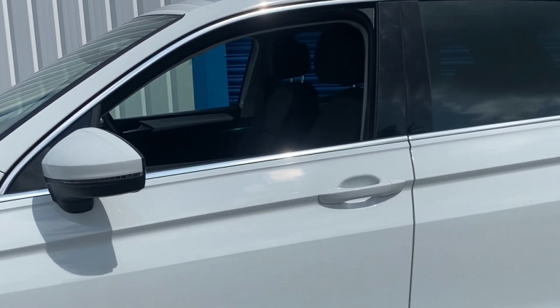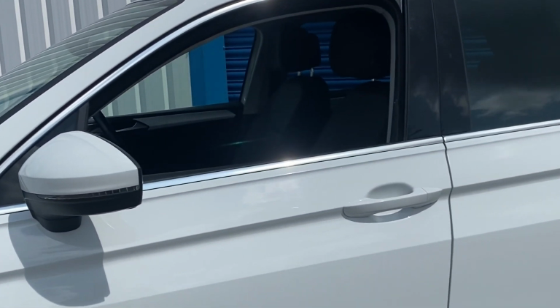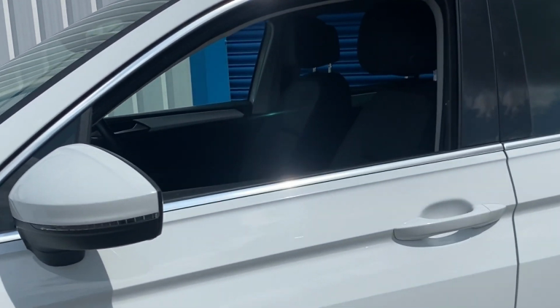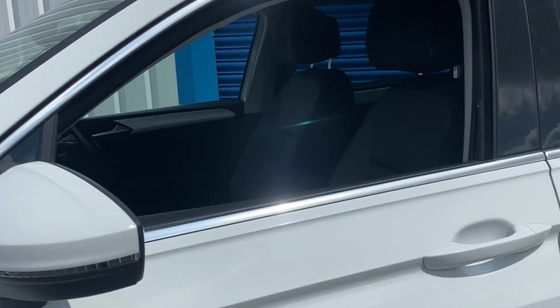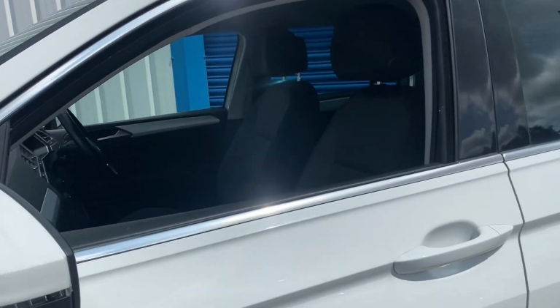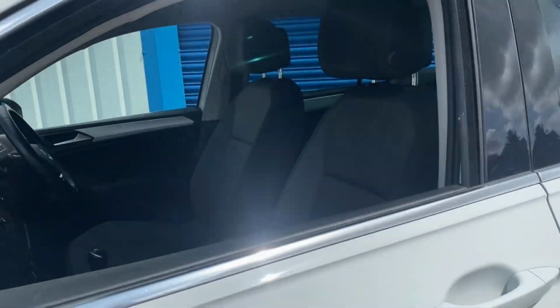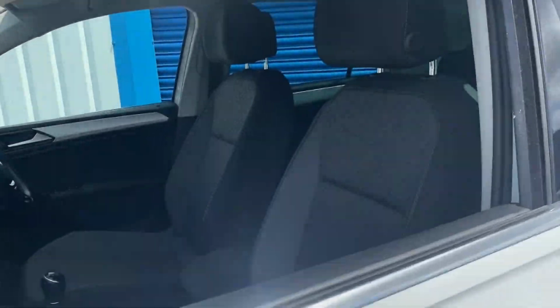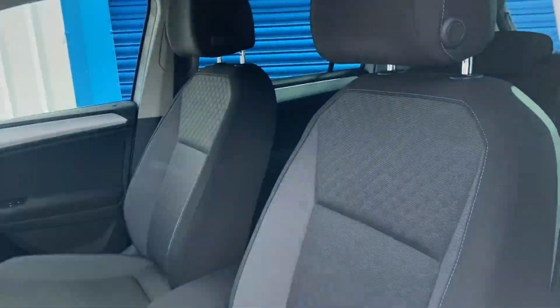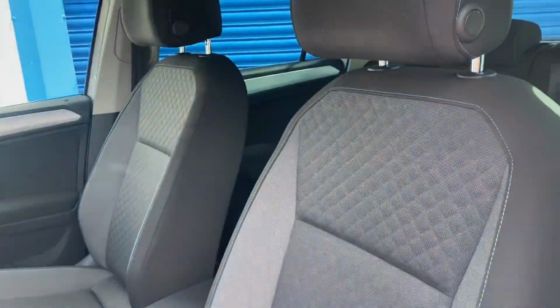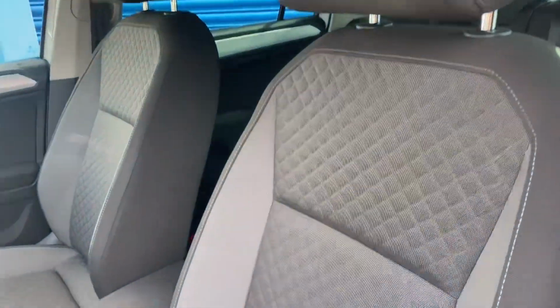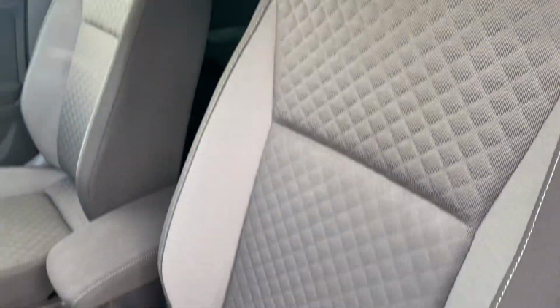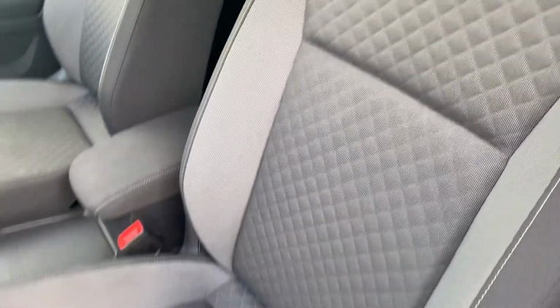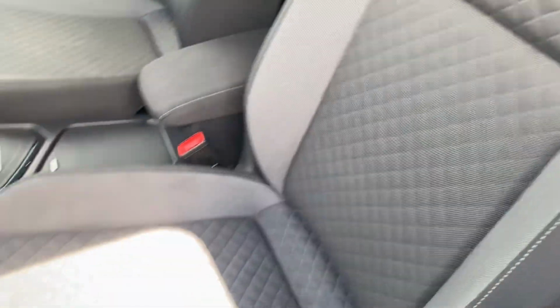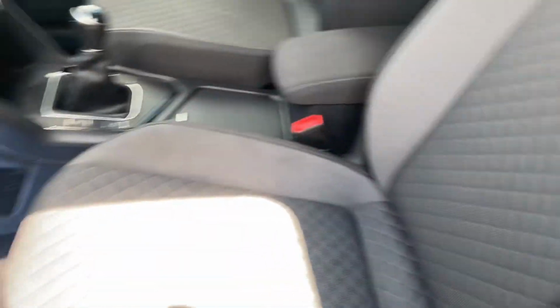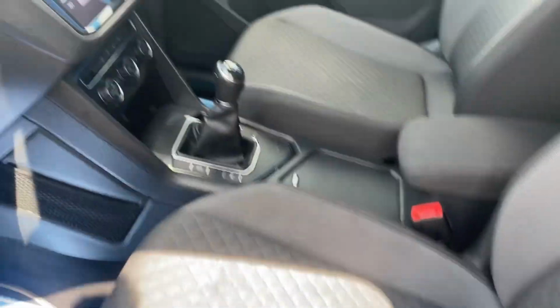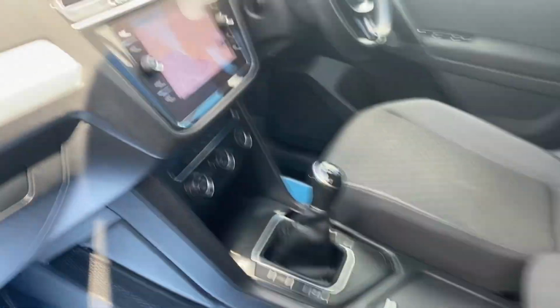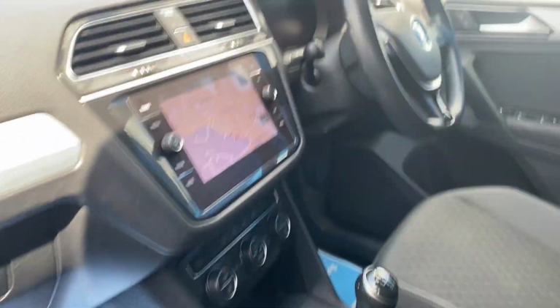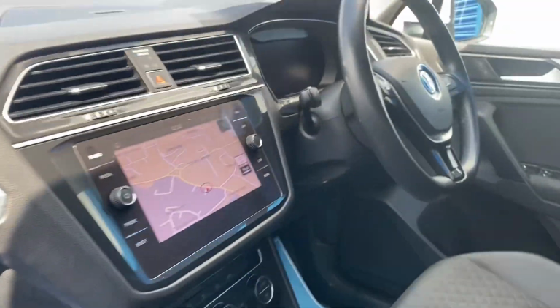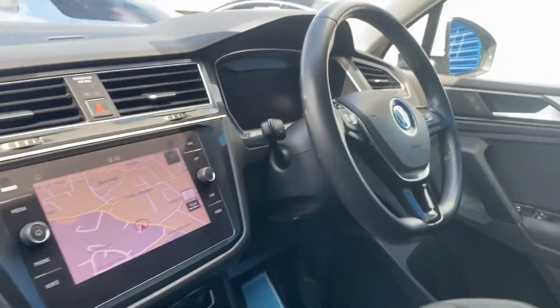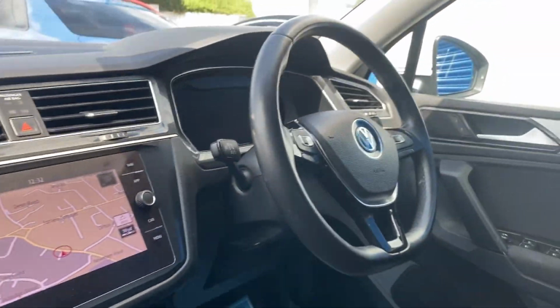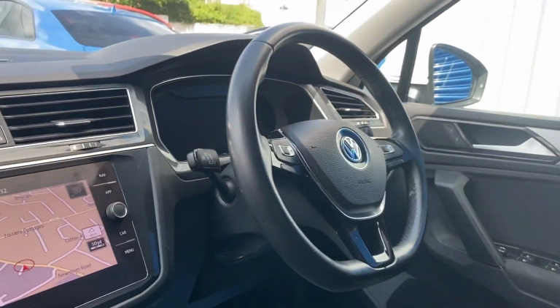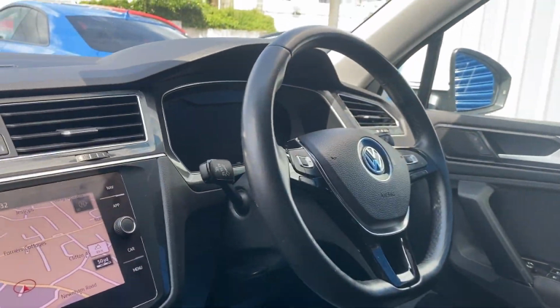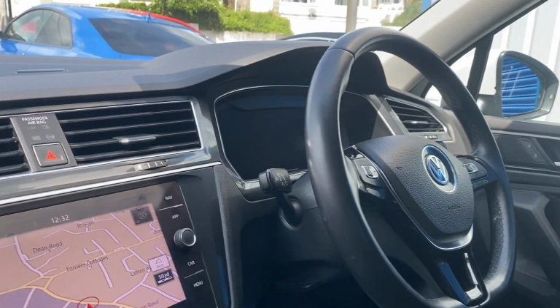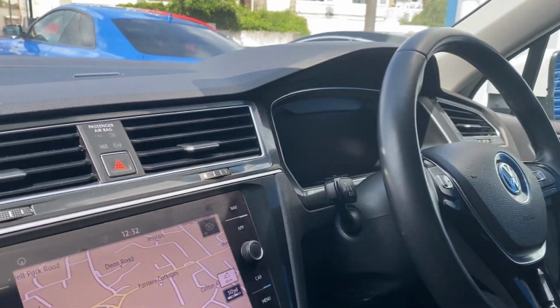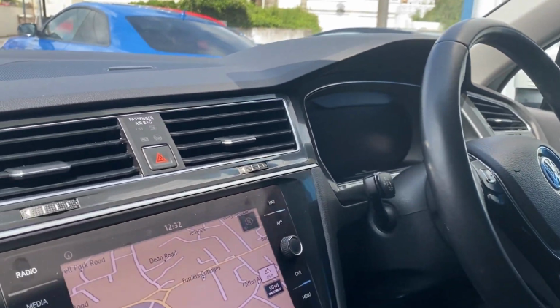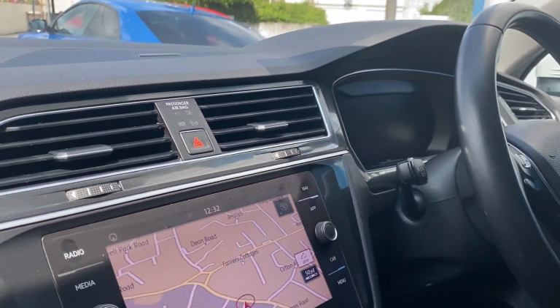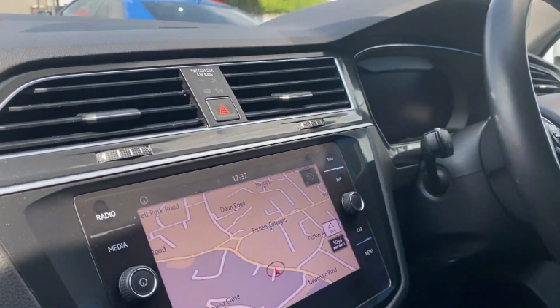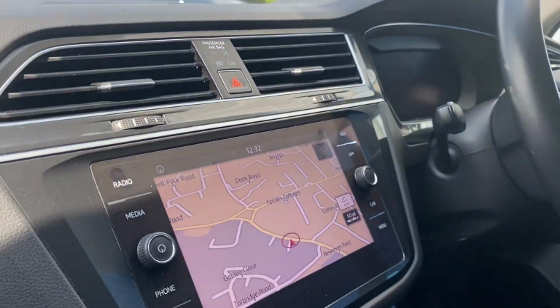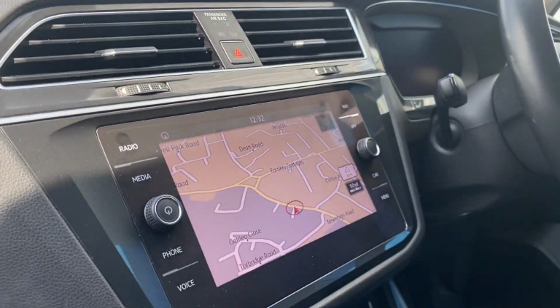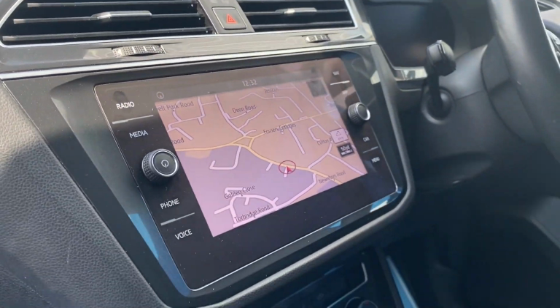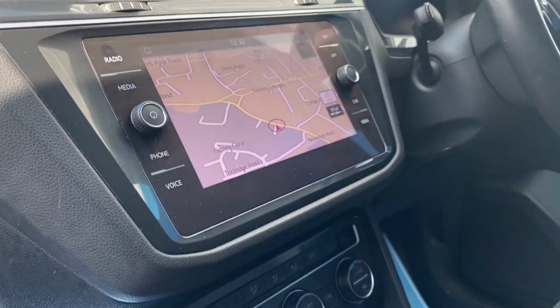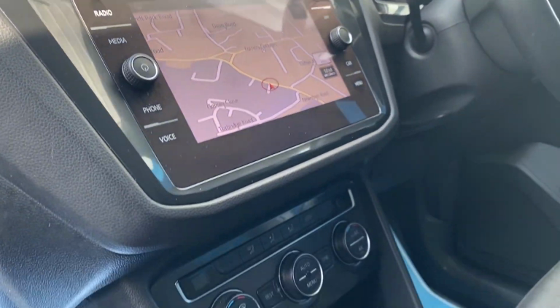As you go inside, you can see it's got electric folding mirrors, cruise control, a virtual cockpit, and a nice media screen for sat-nav, DAB and Bluetooth.